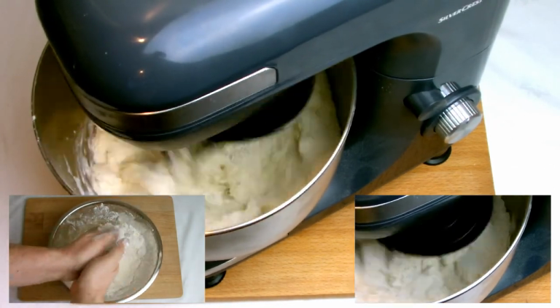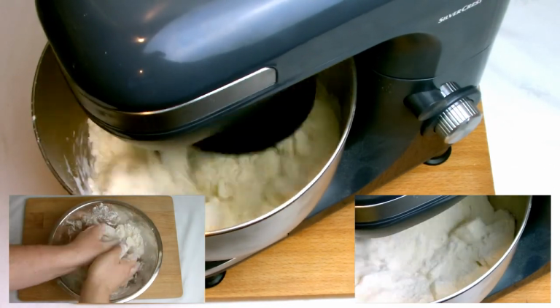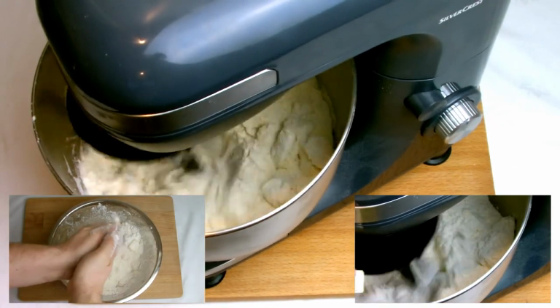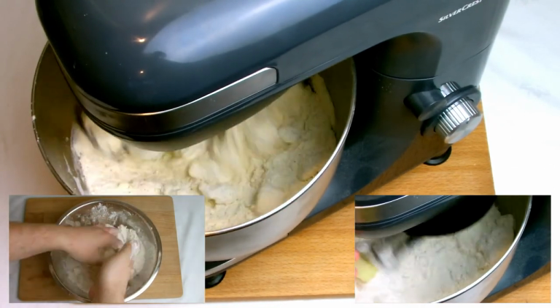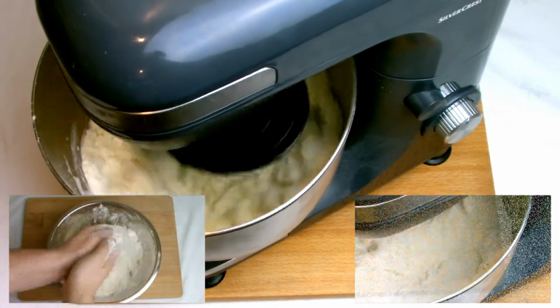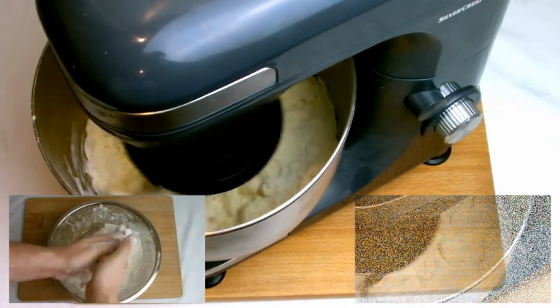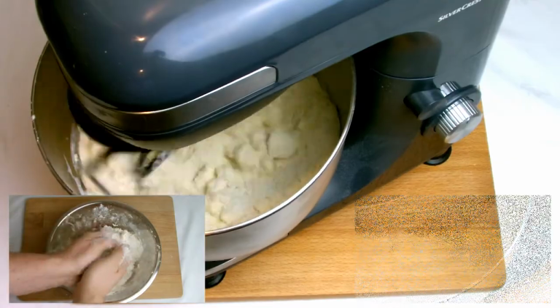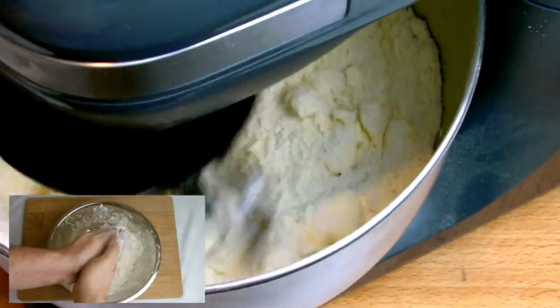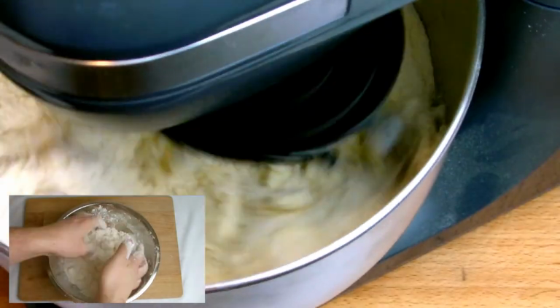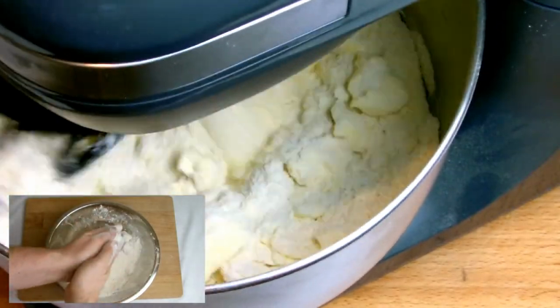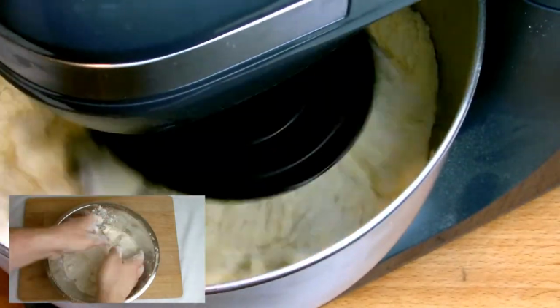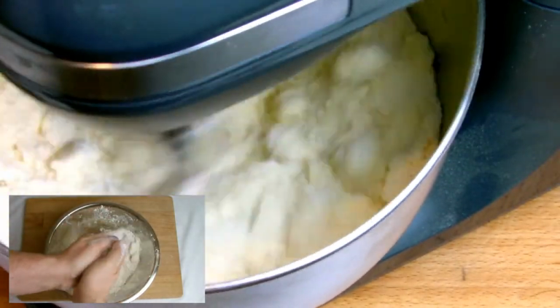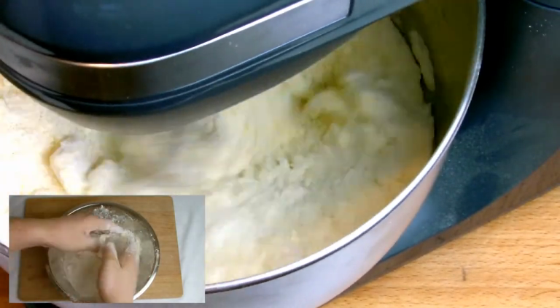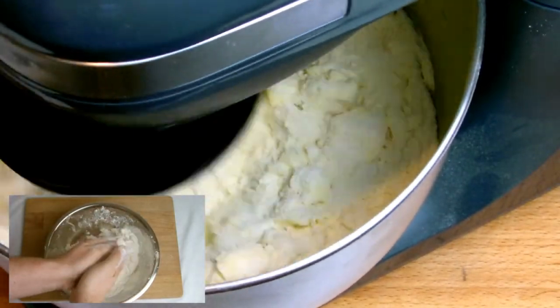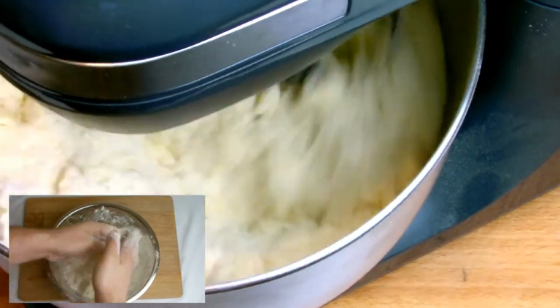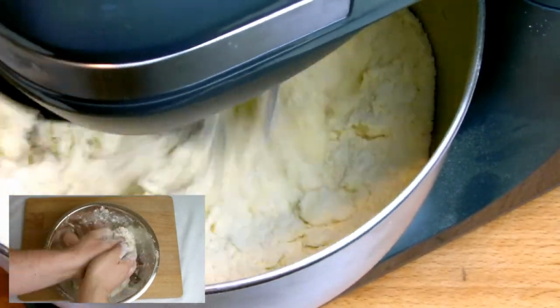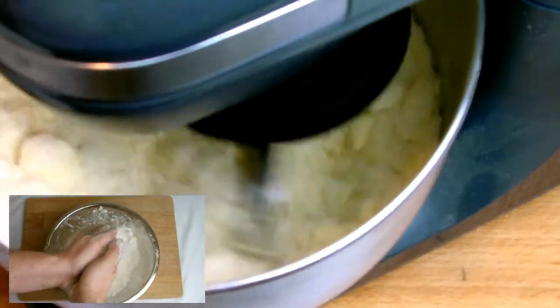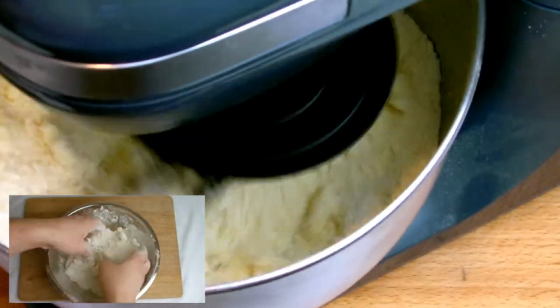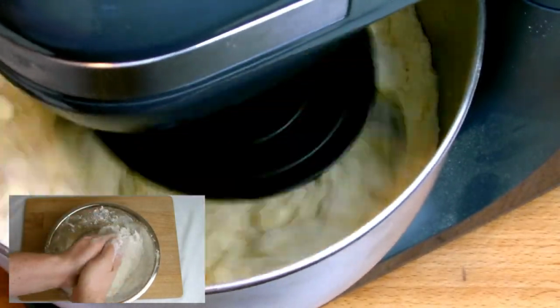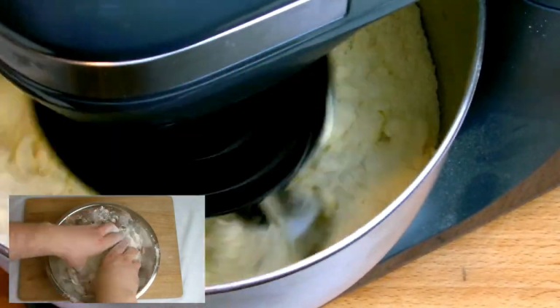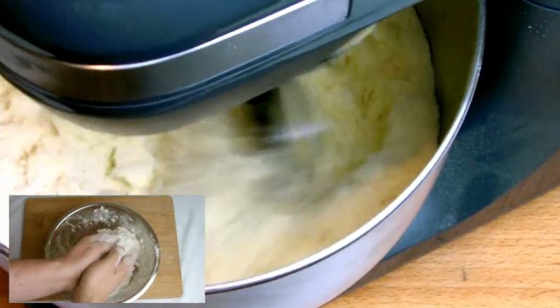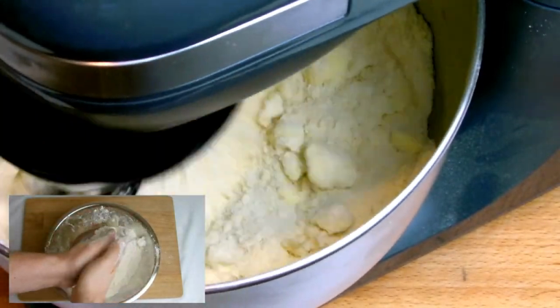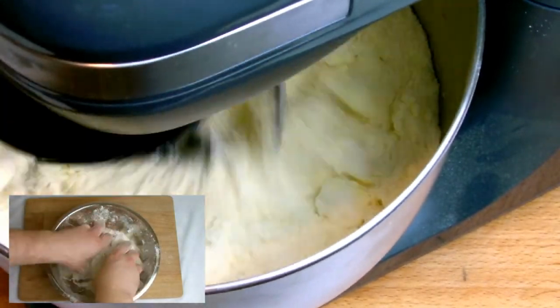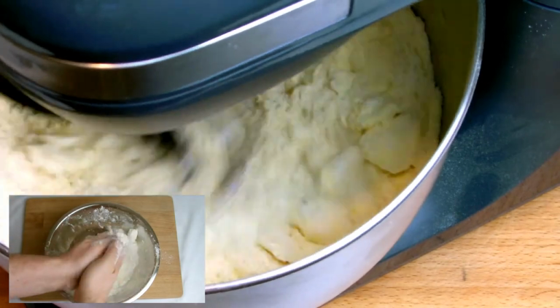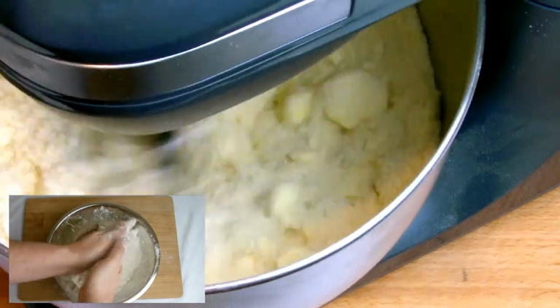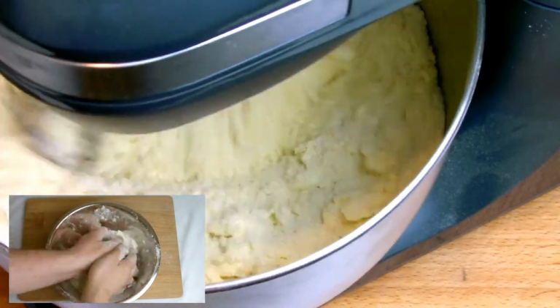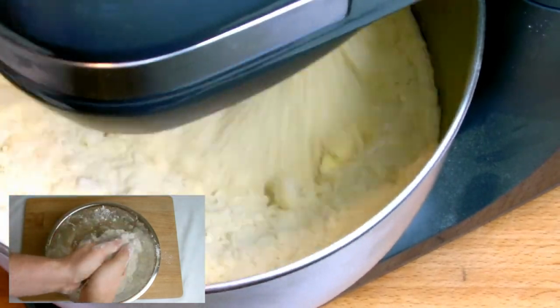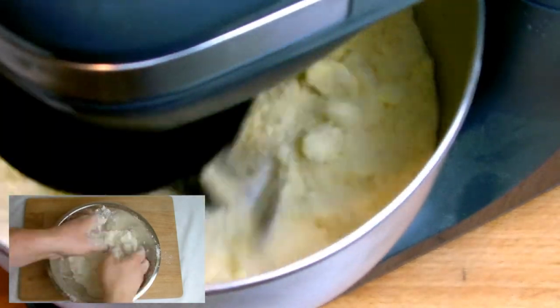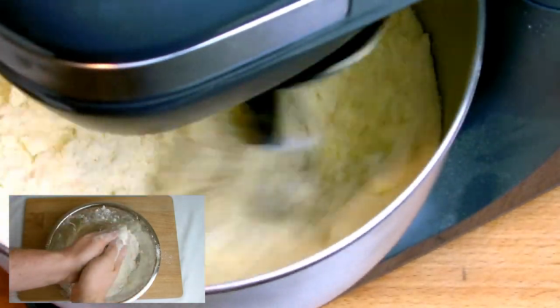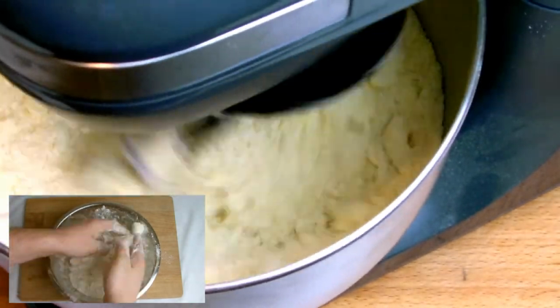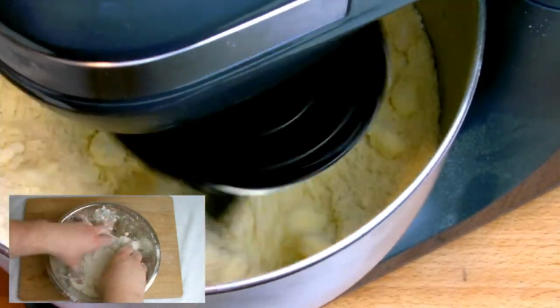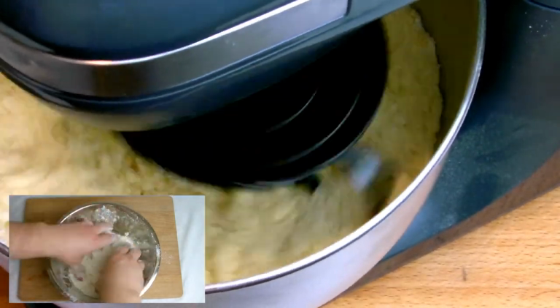If you don't have a mixer to hand, there's no need to worry. If you look at the bottom left of the screen, you can also see here where I've done the same recipe just using a regular mixing bowl and using my hands to do the same process.